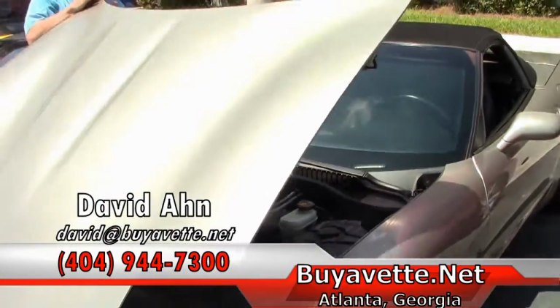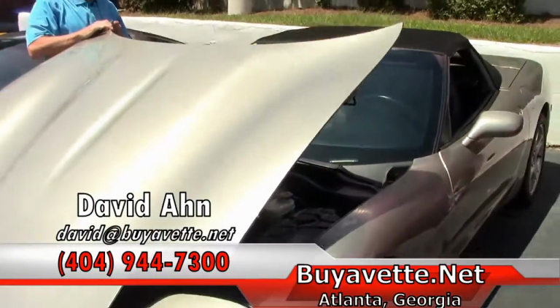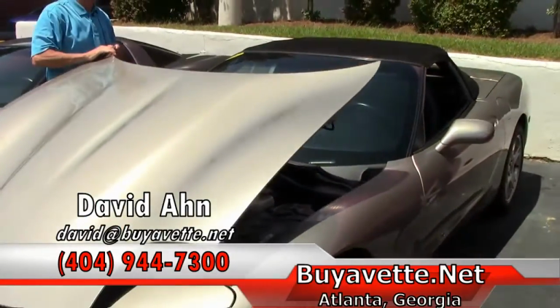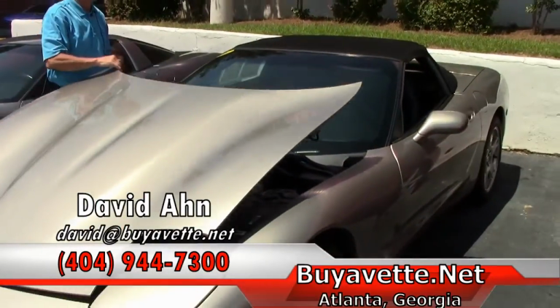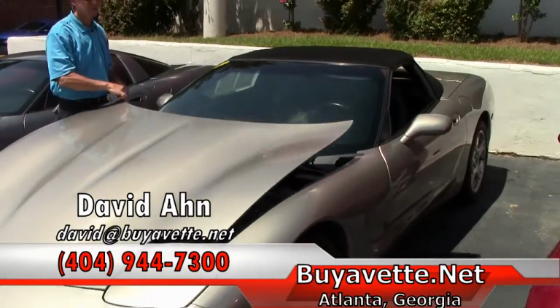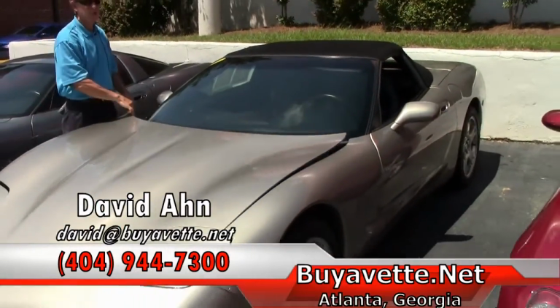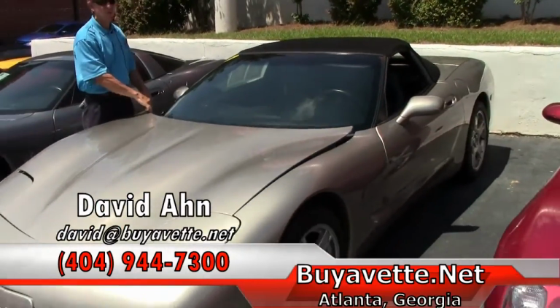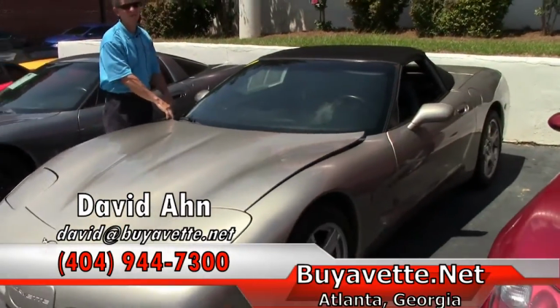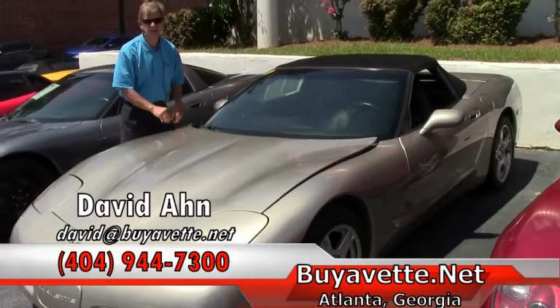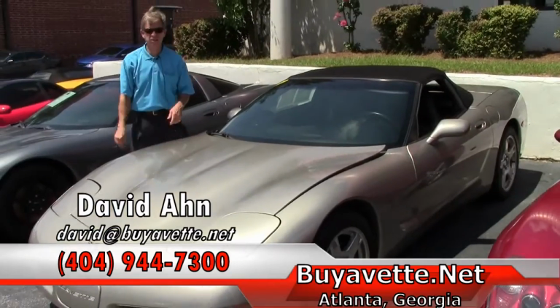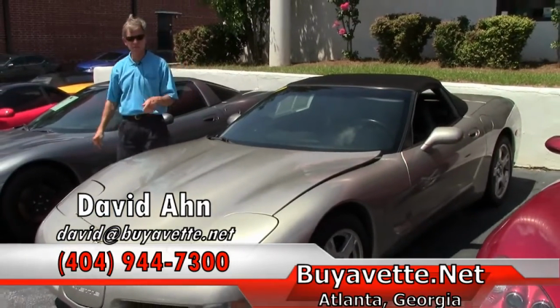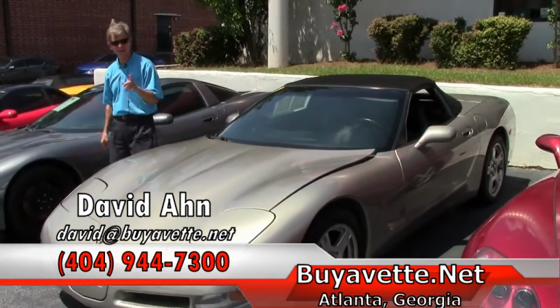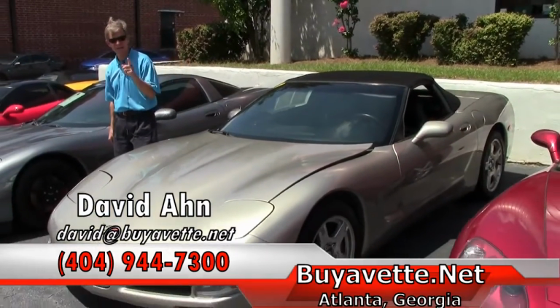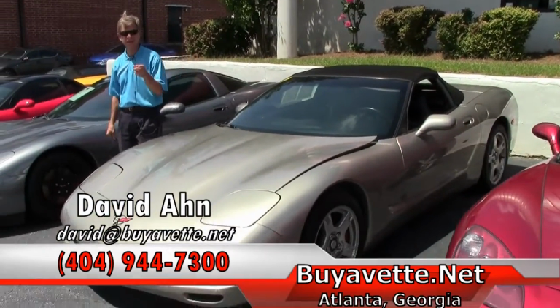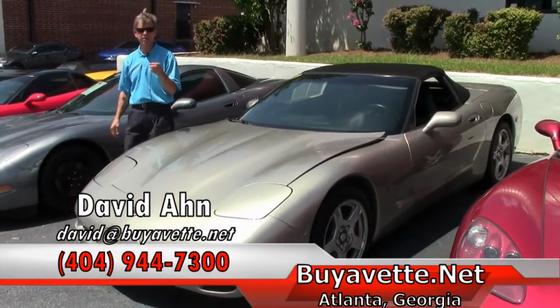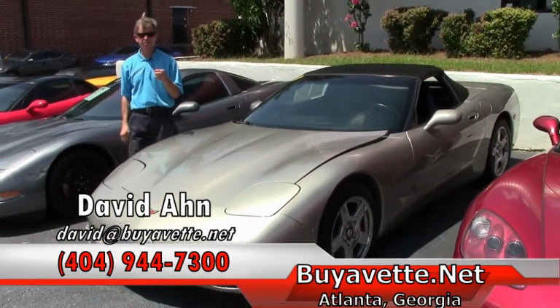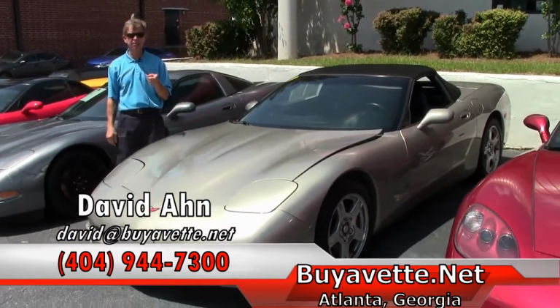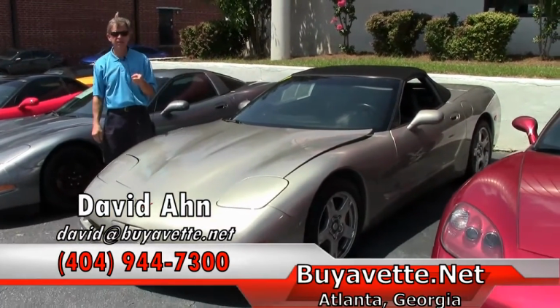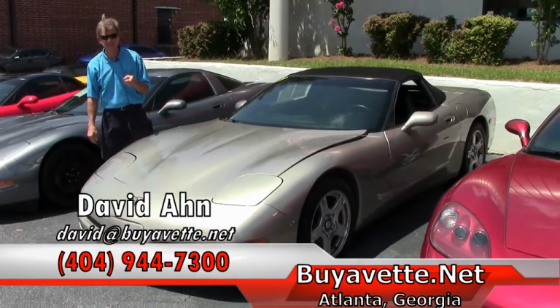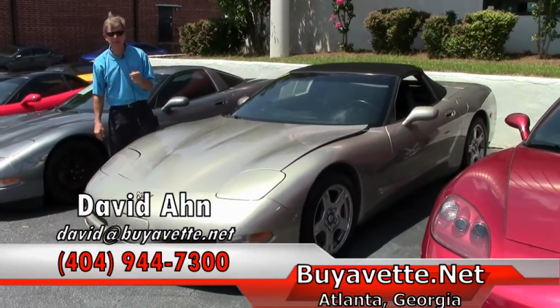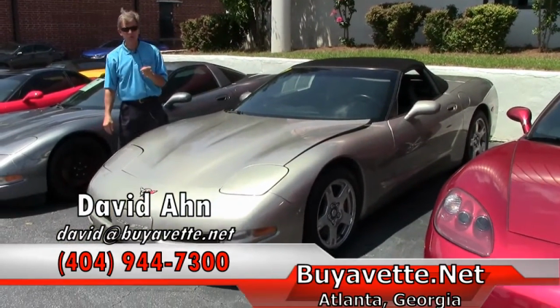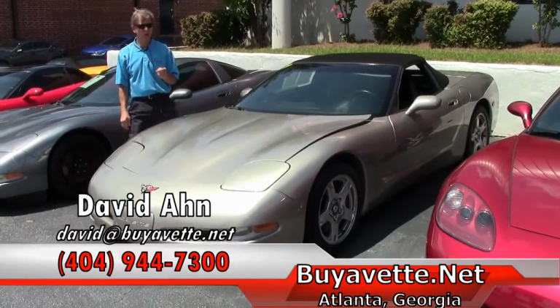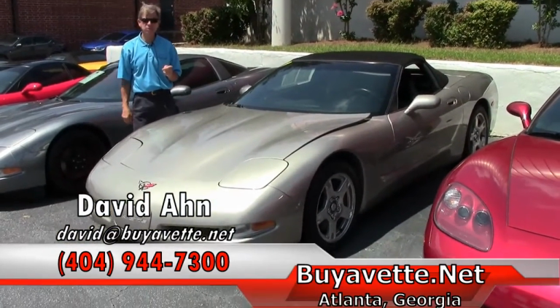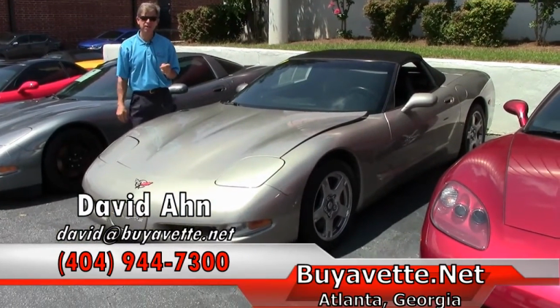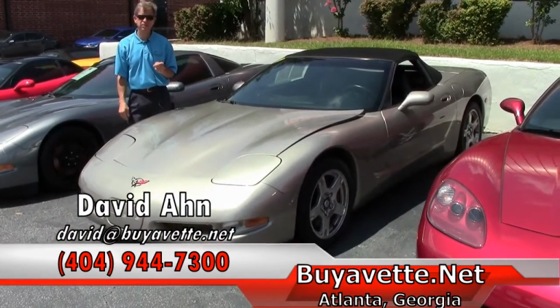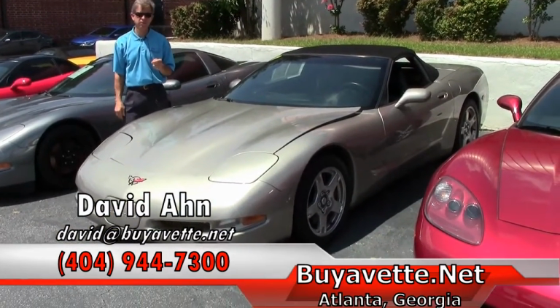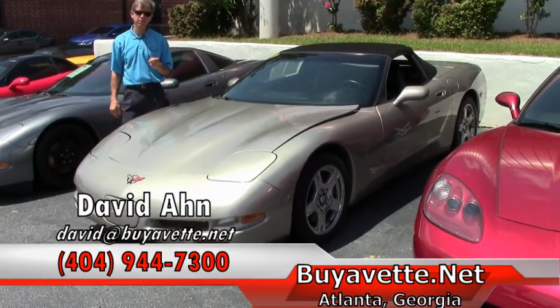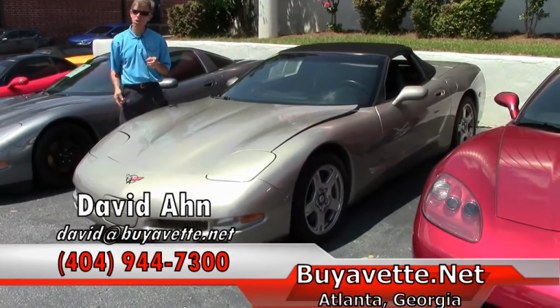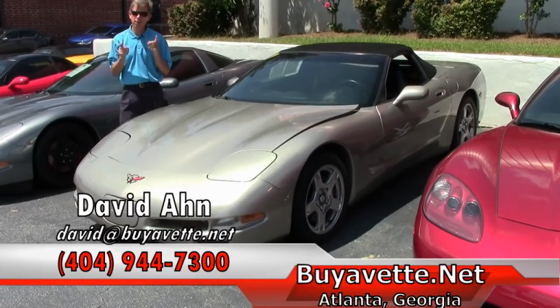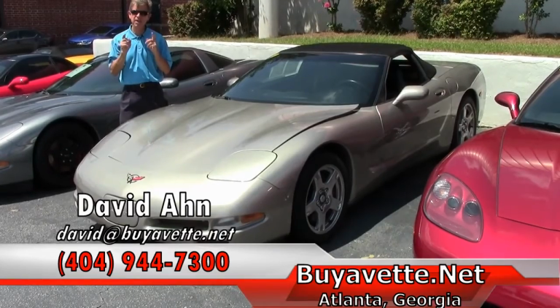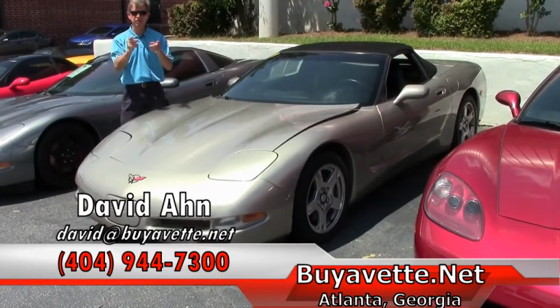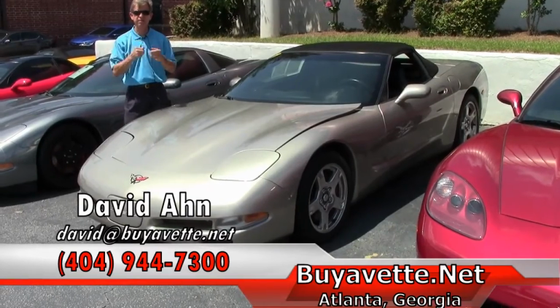Folks, if you are looking for a Corvette you need to contact David at Buy-A-Vette. Call me direct and remember, always ask for David.